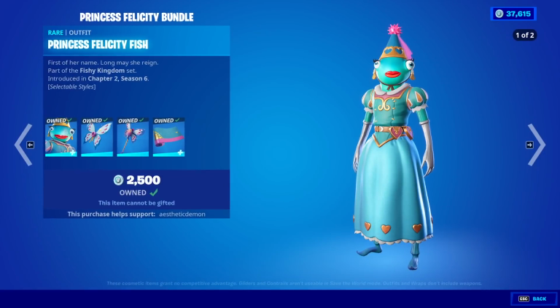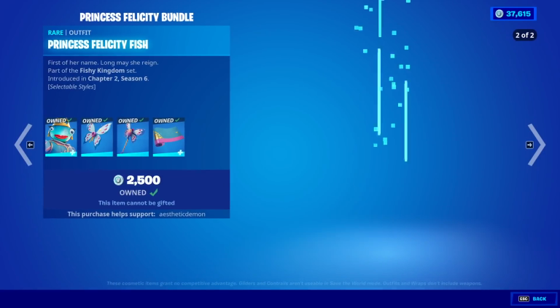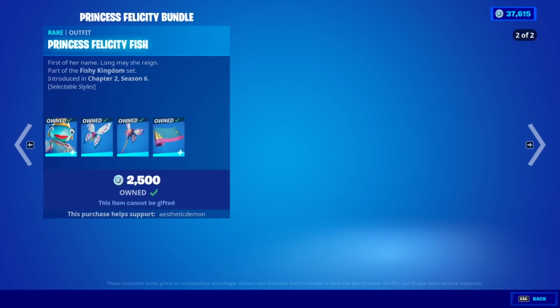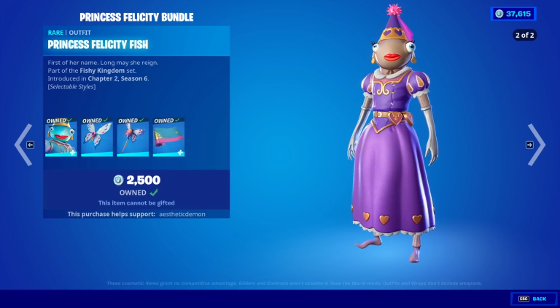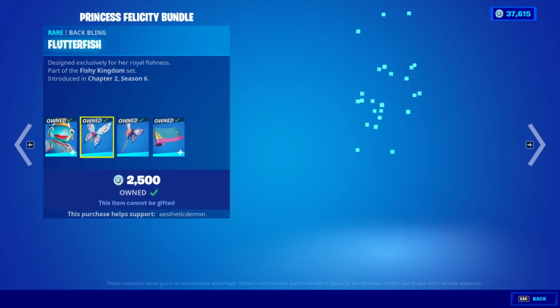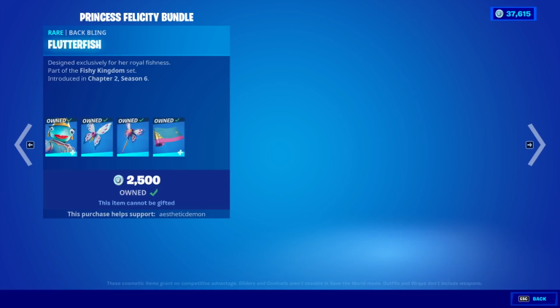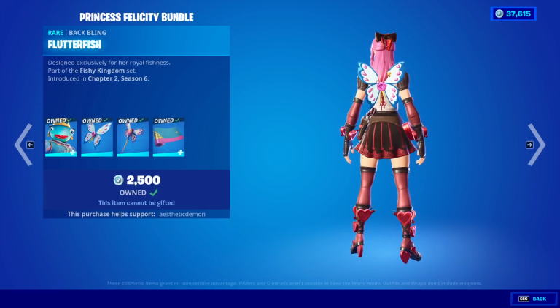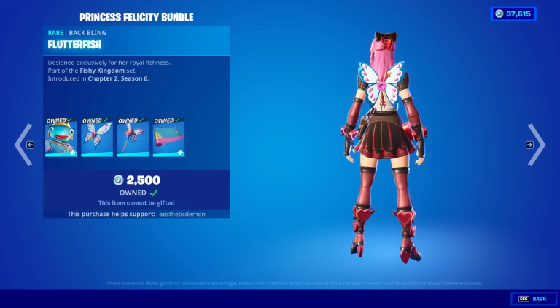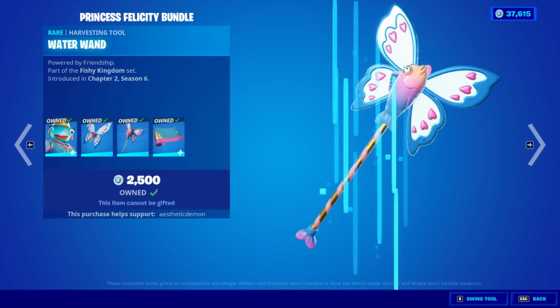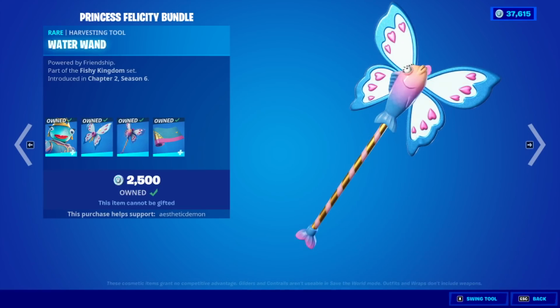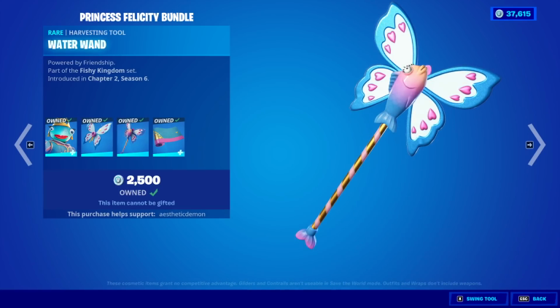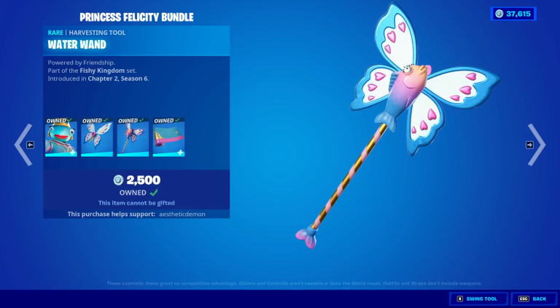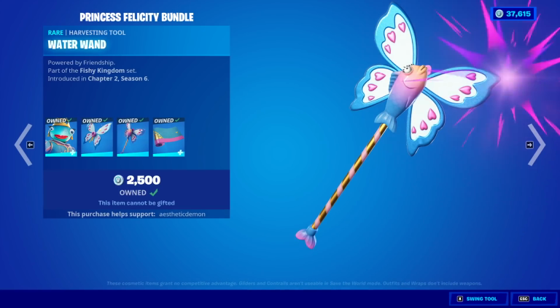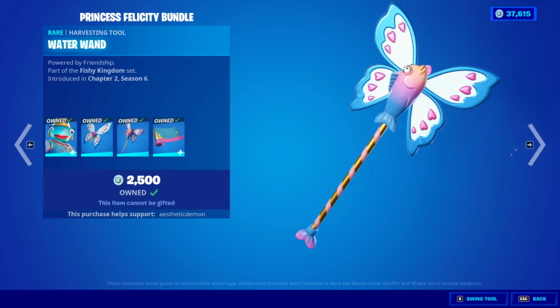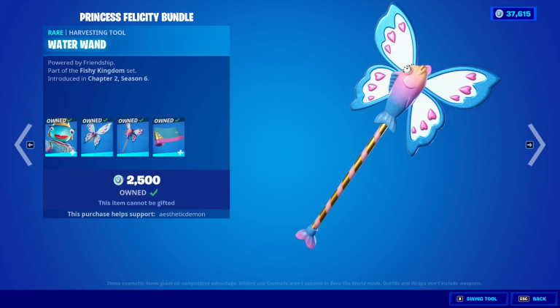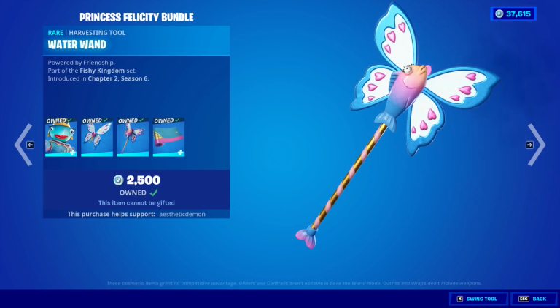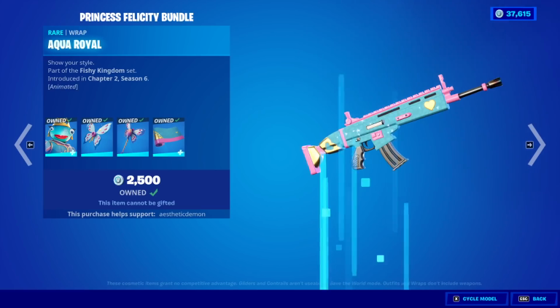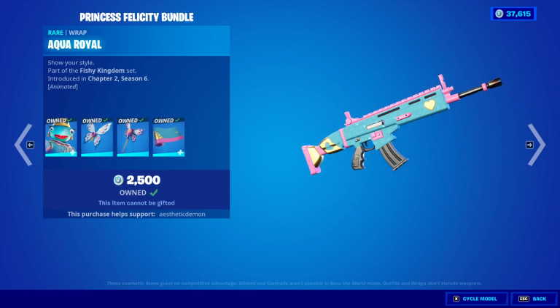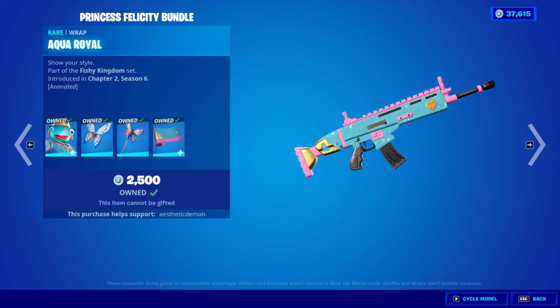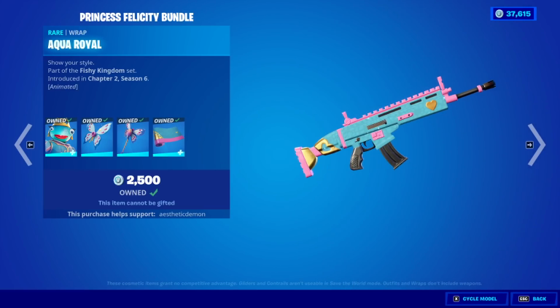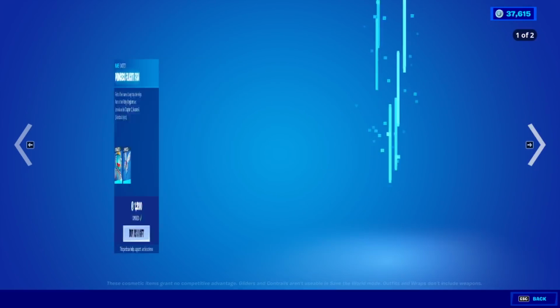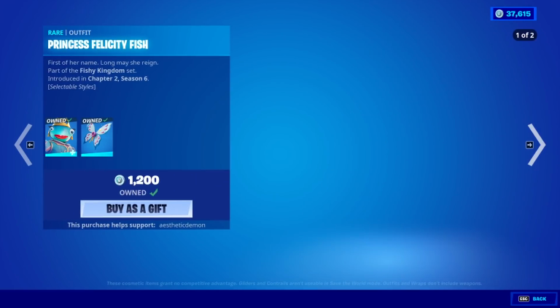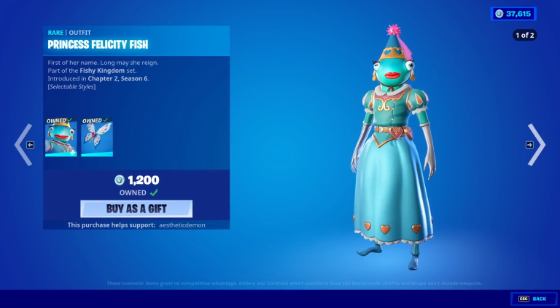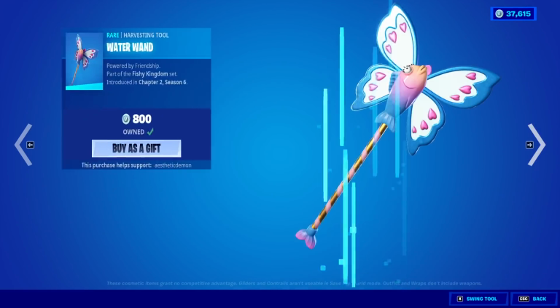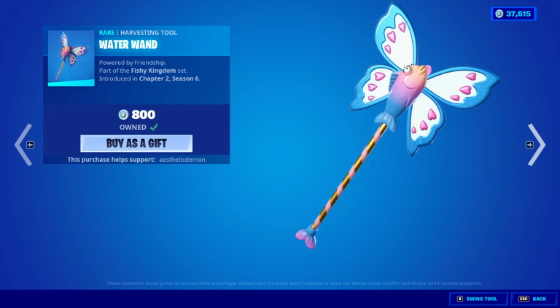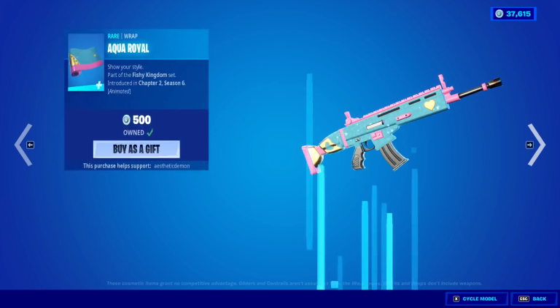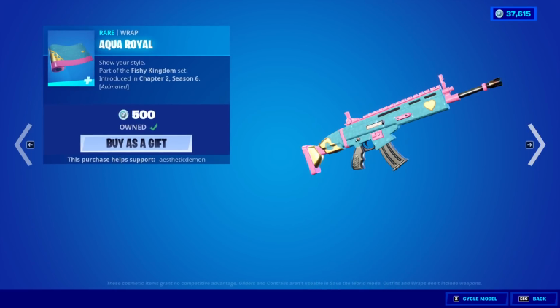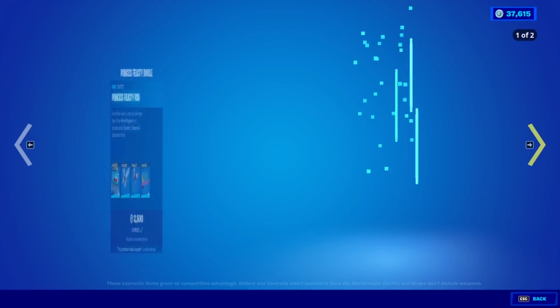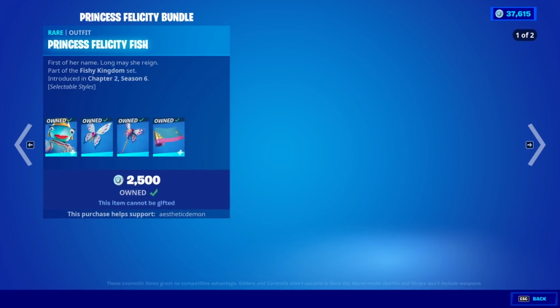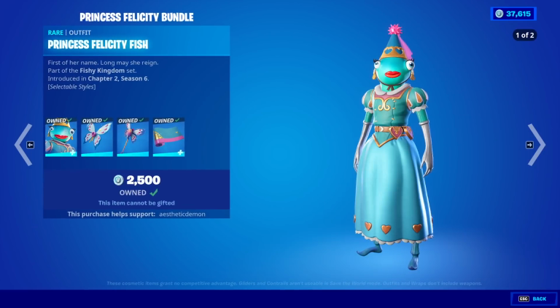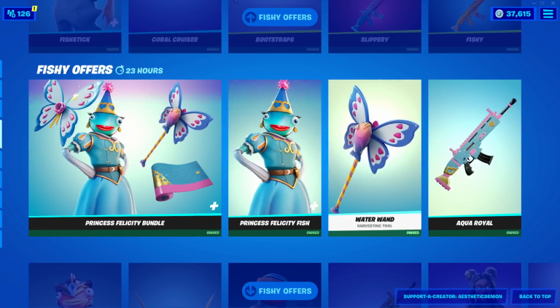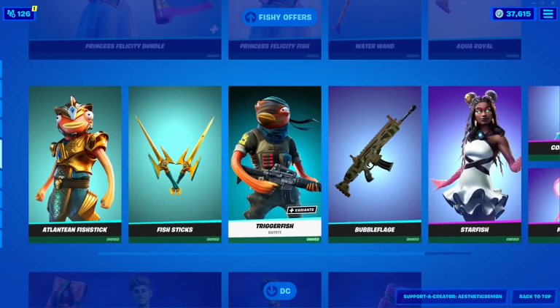Princess Felicity Fishstick is also back with the back bling Flutterfish, the Water Wand, and the Aqua Royale Wrap. And then you can get them all separately if you wish to do so.